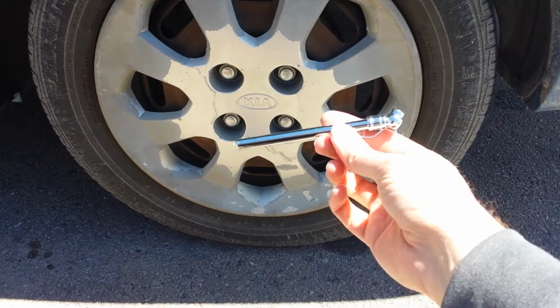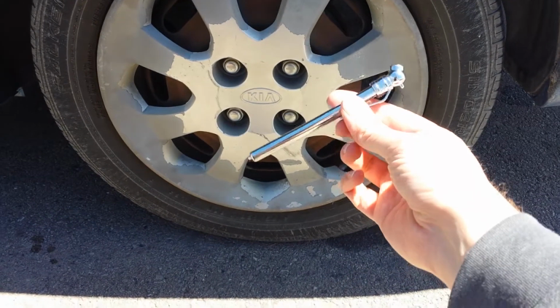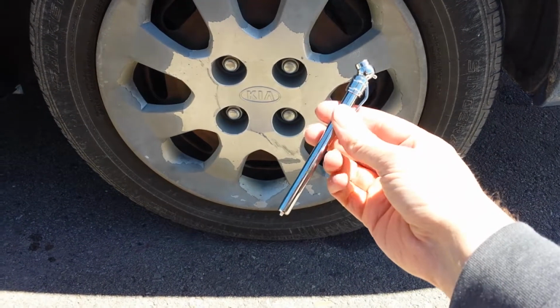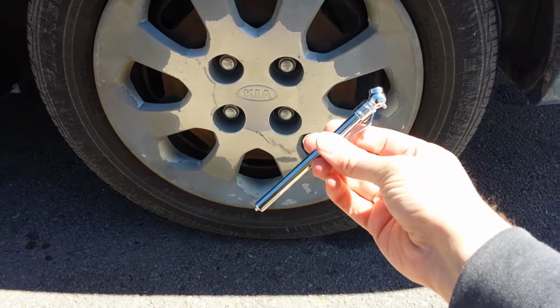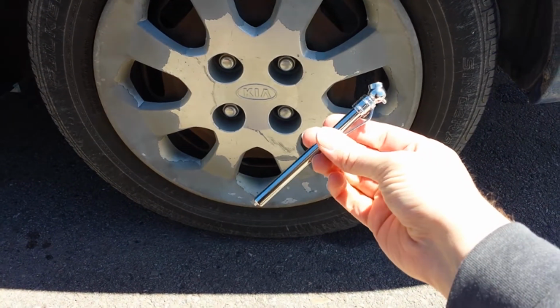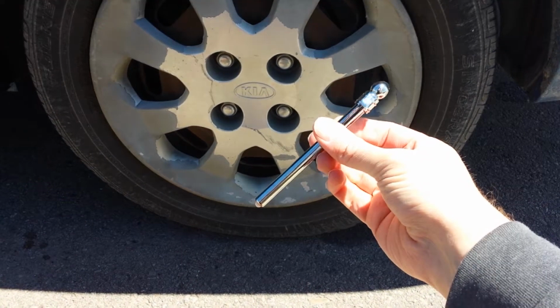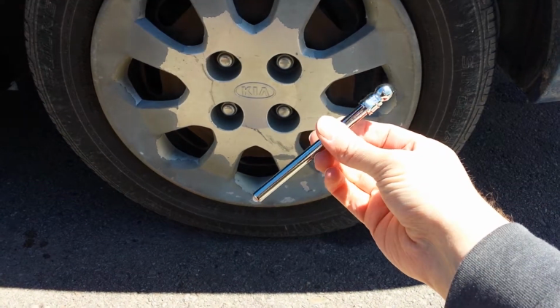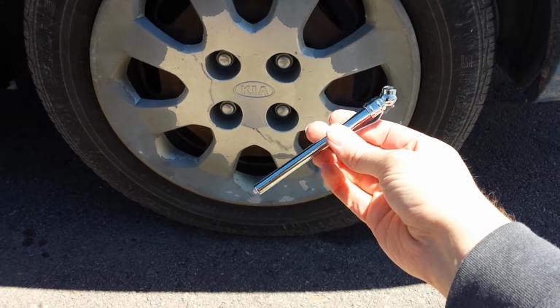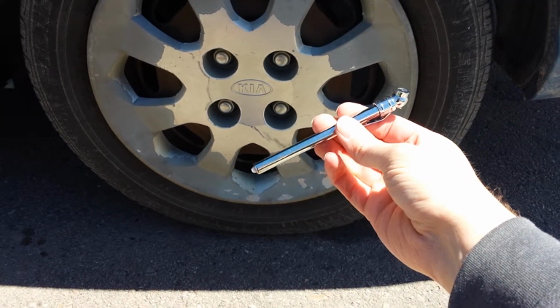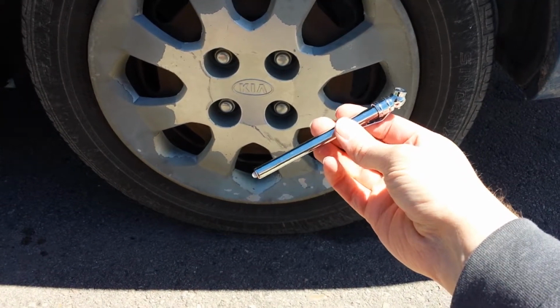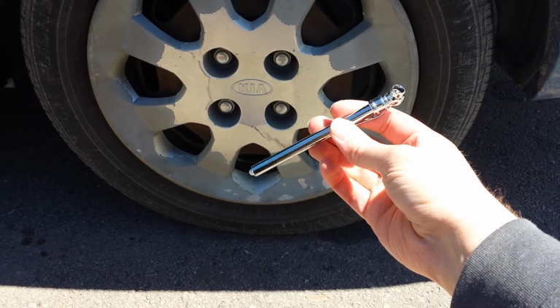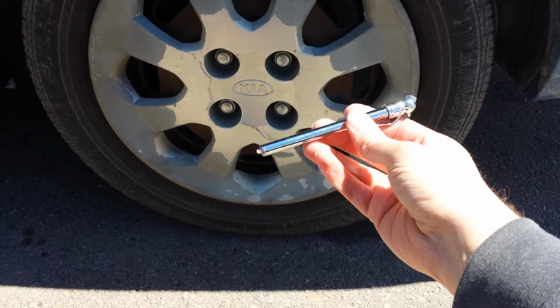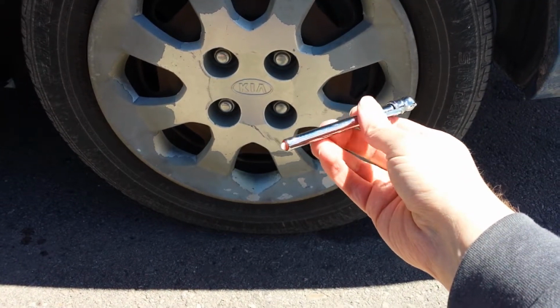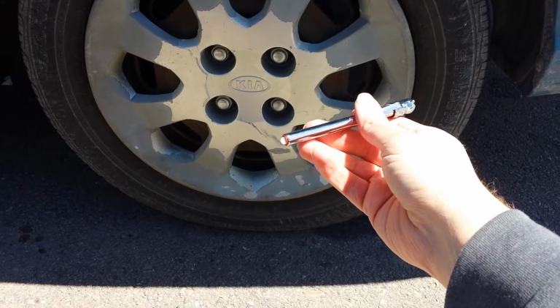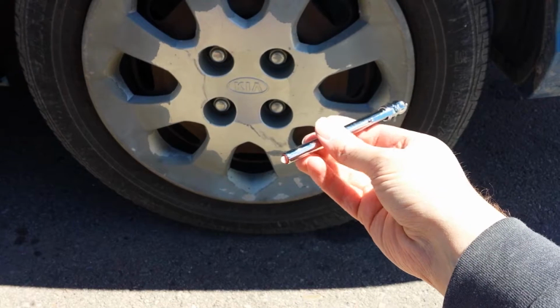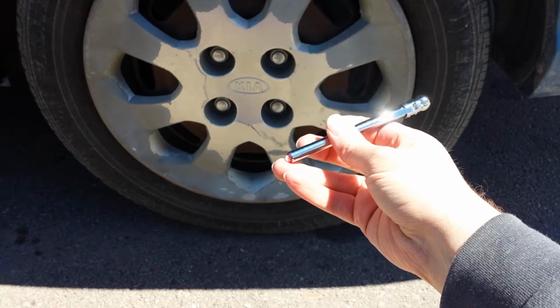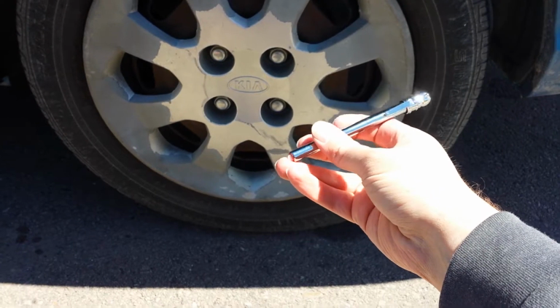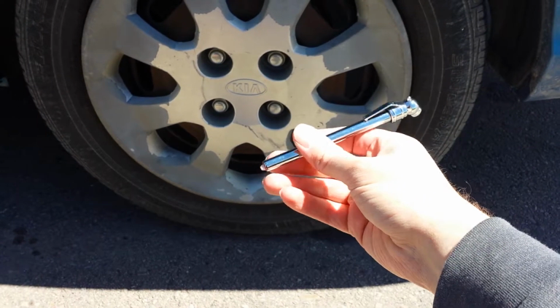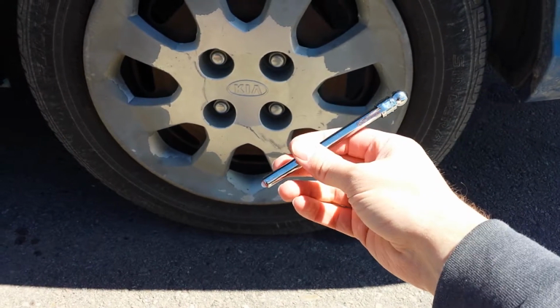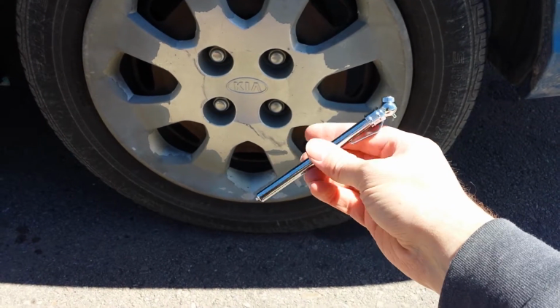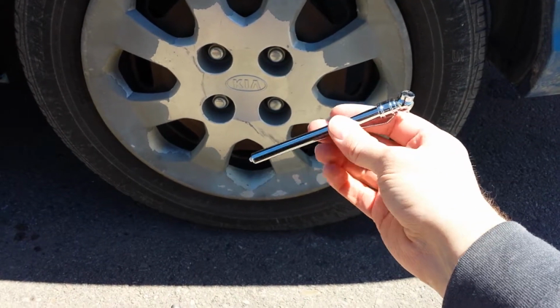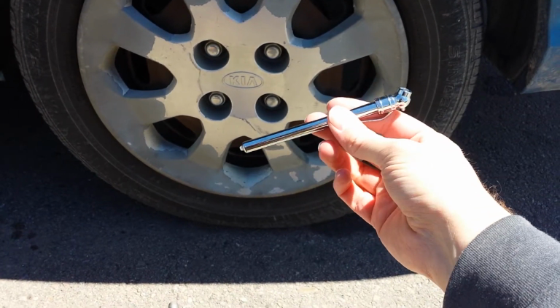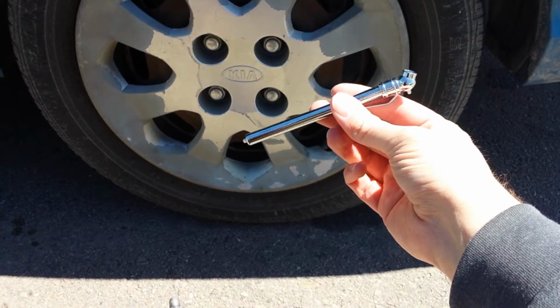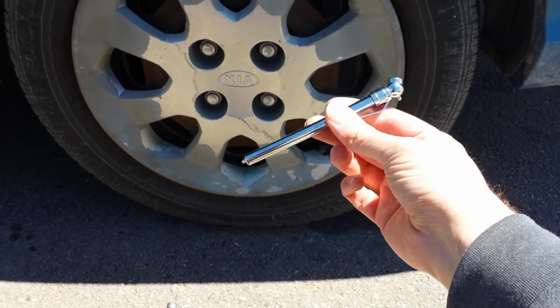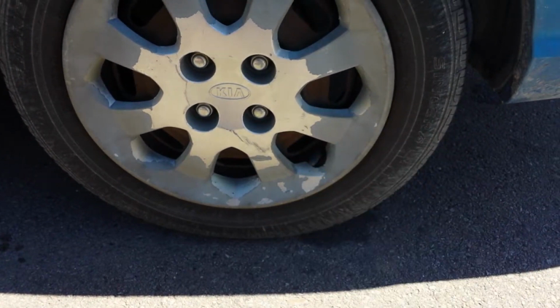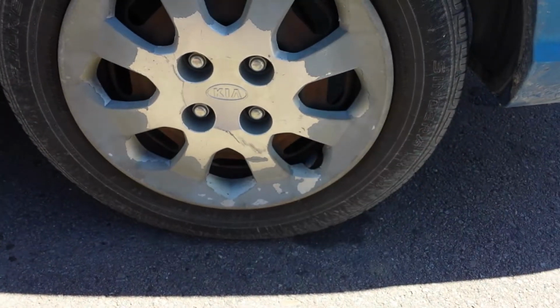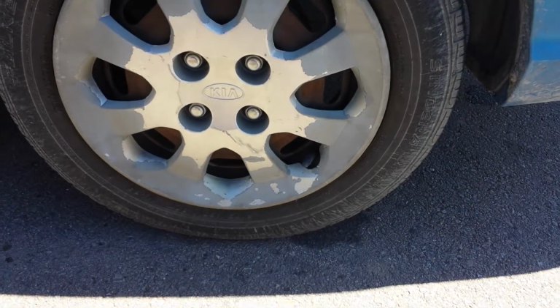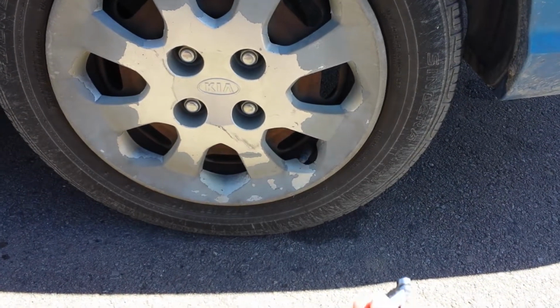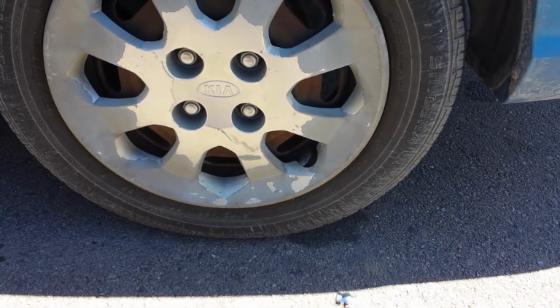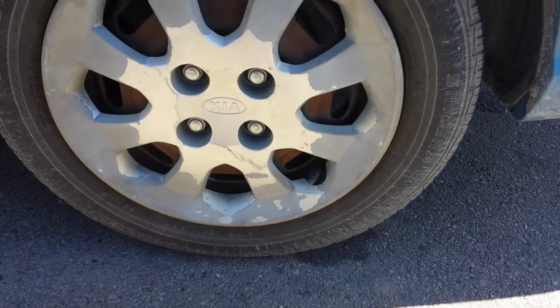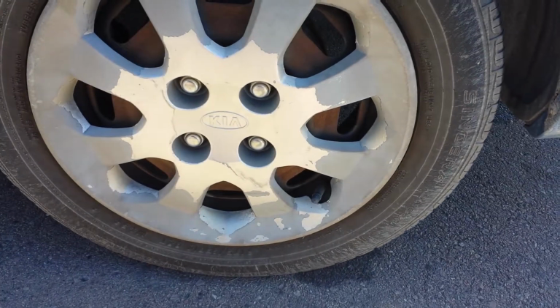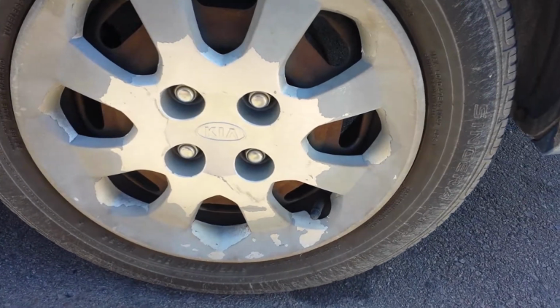The main thing you'll need here is a tire pressure gauge. This is about the cheapest version possible. They have digital ones and everything, but for about two bucks you can get this at a gas station and it does the trick.